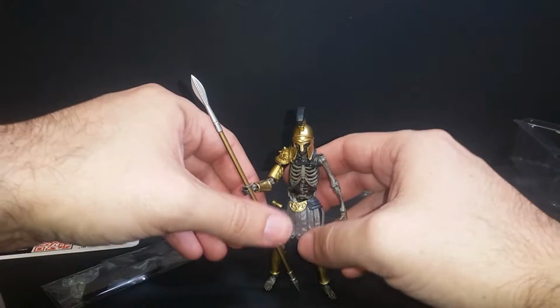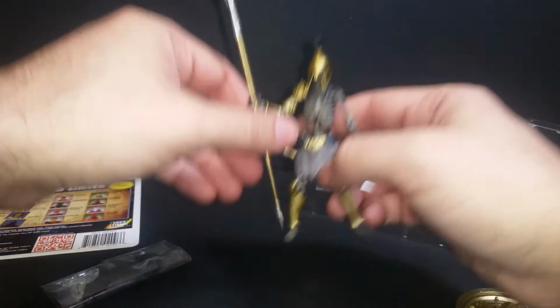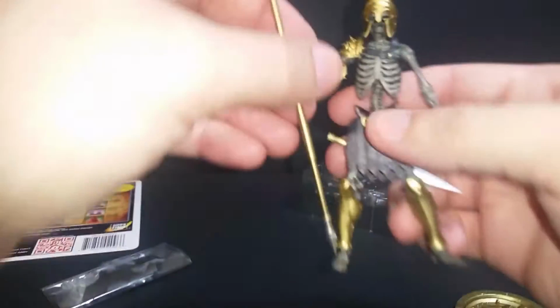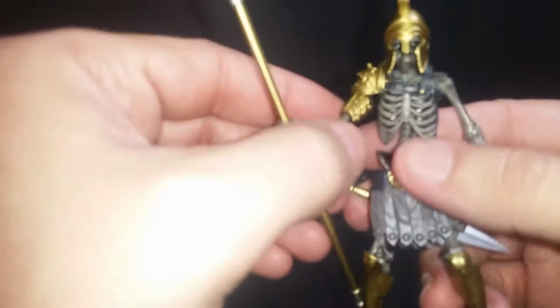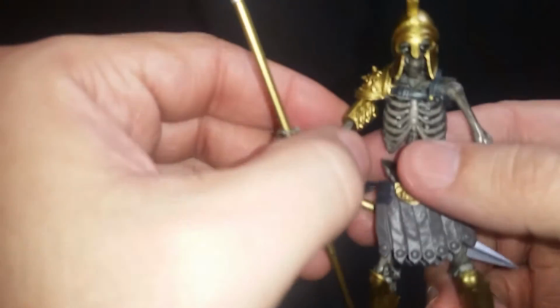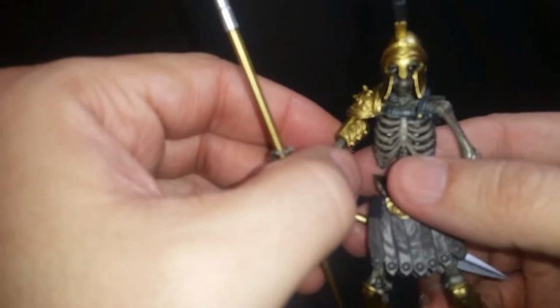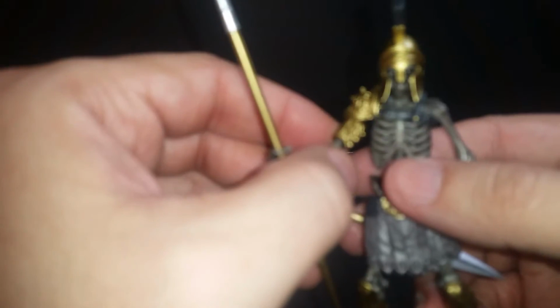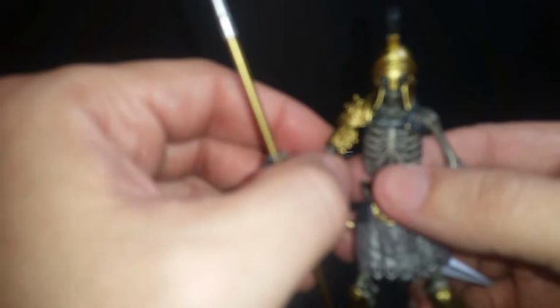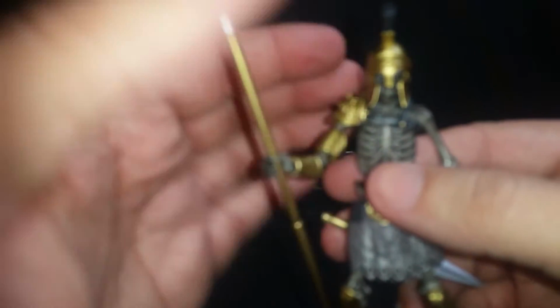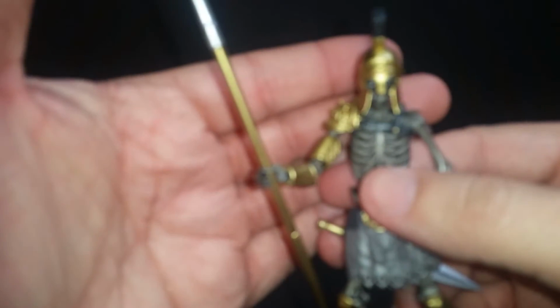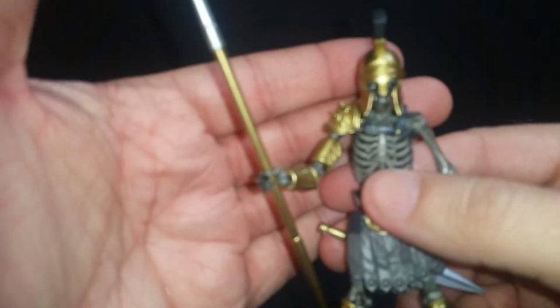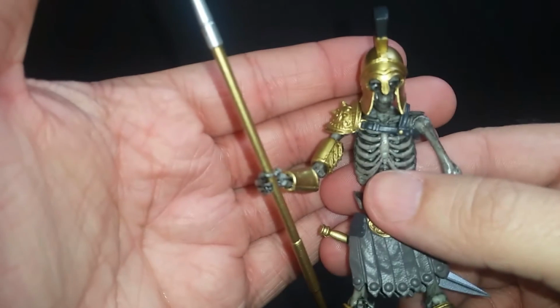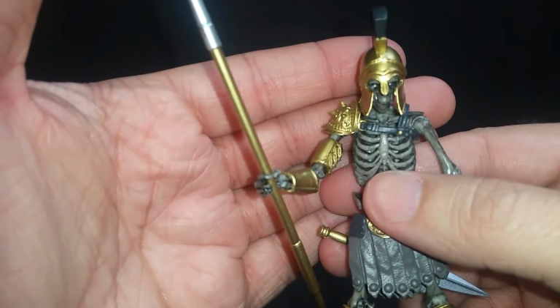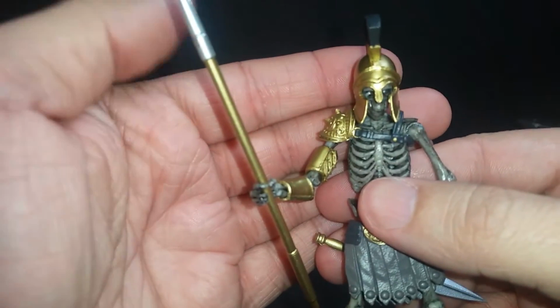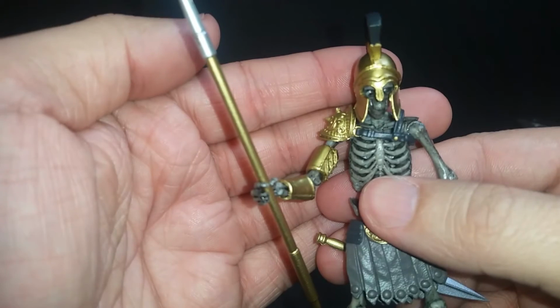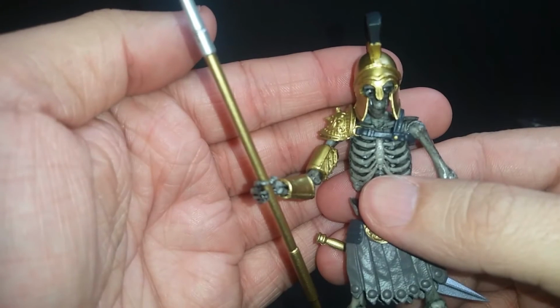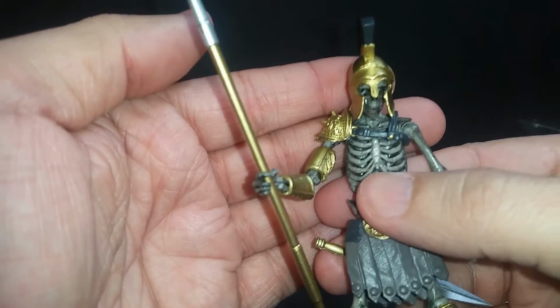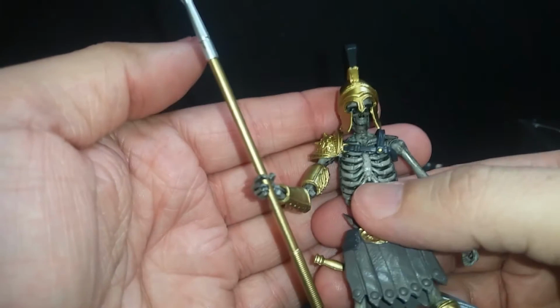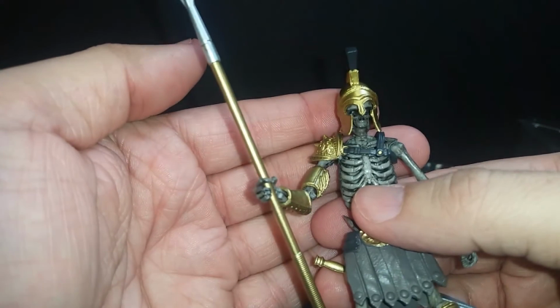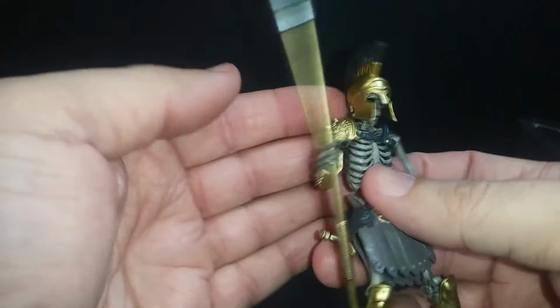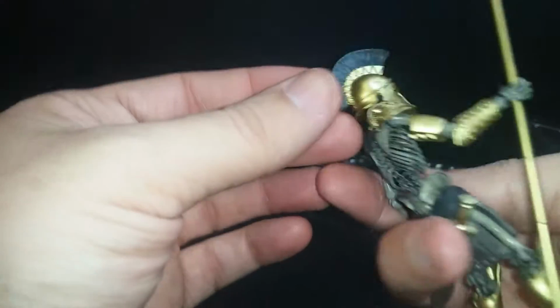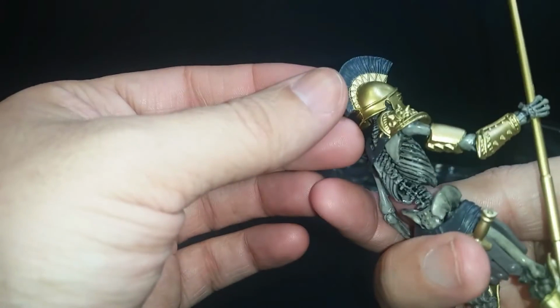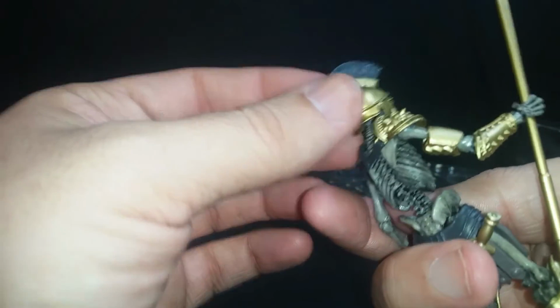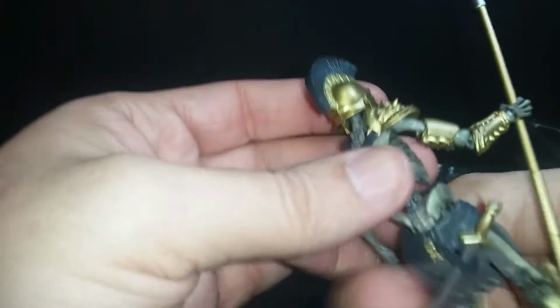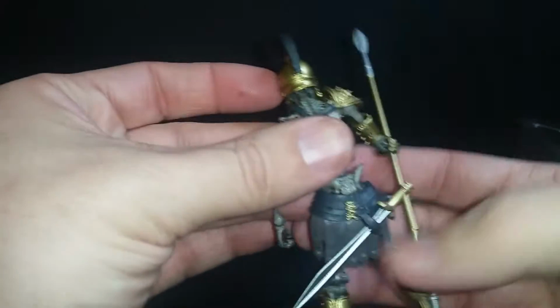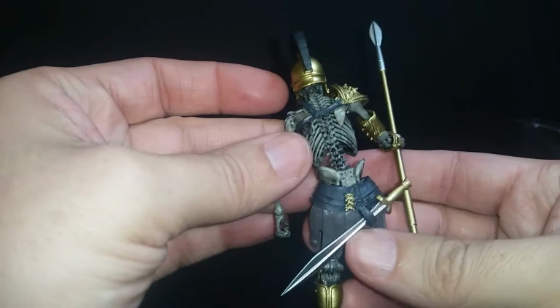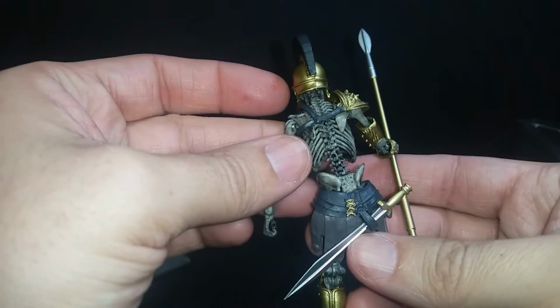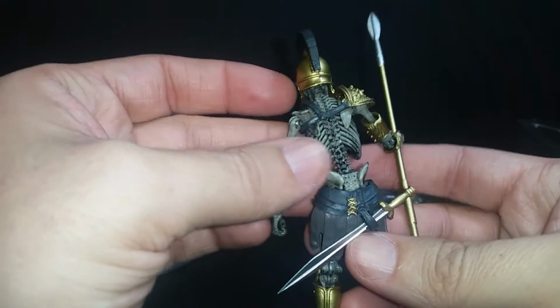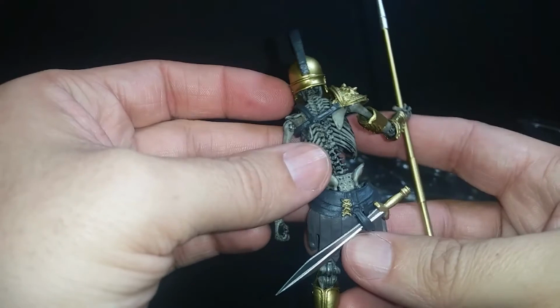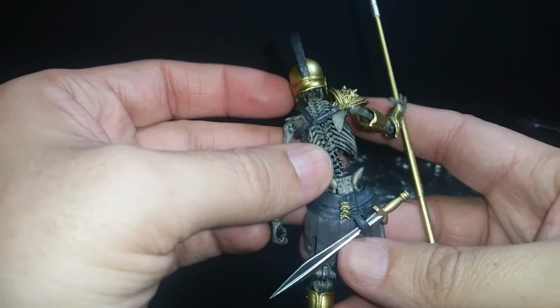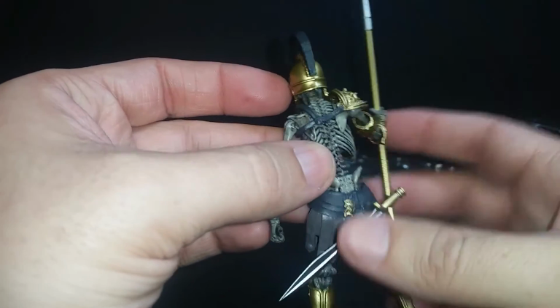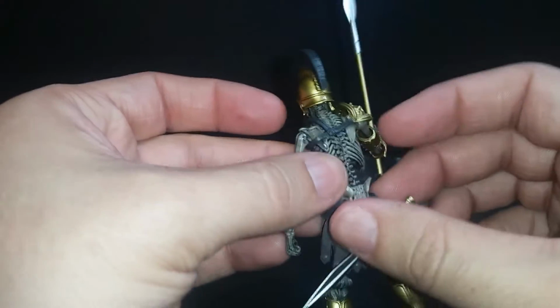I don't know if you guys can see all this beautiful detail in this toy — which you really shouldn't call a toy. I don't even know what you'd call it.